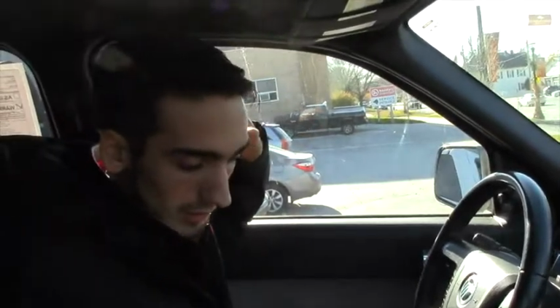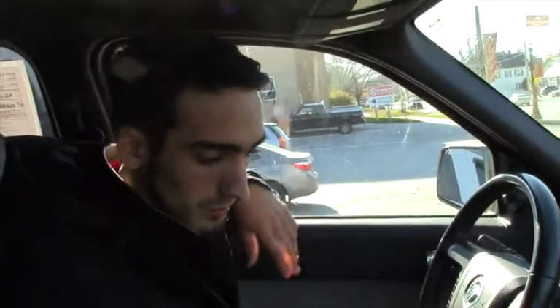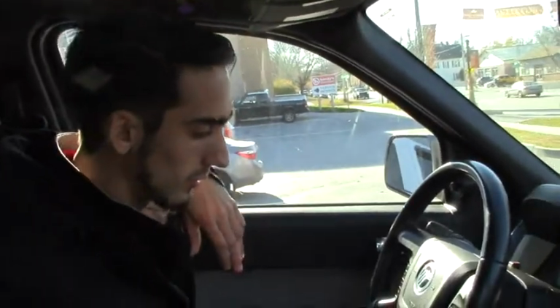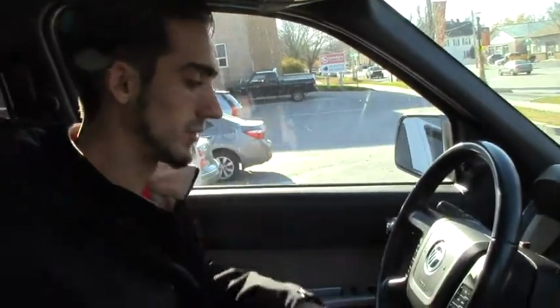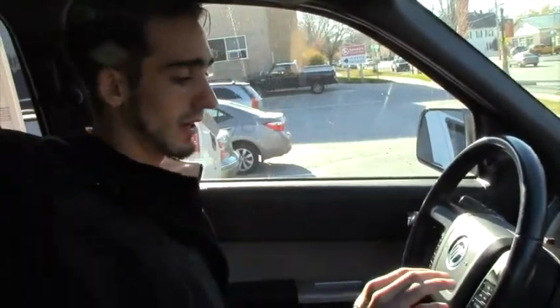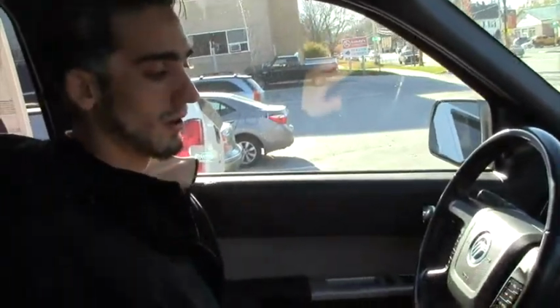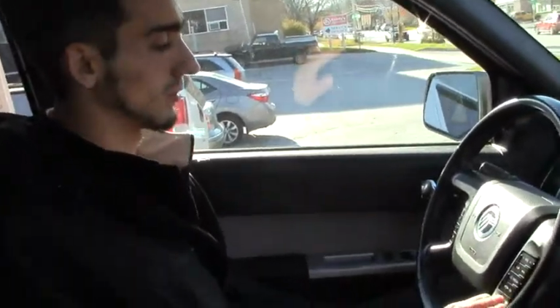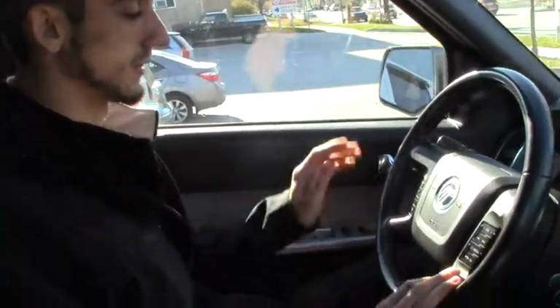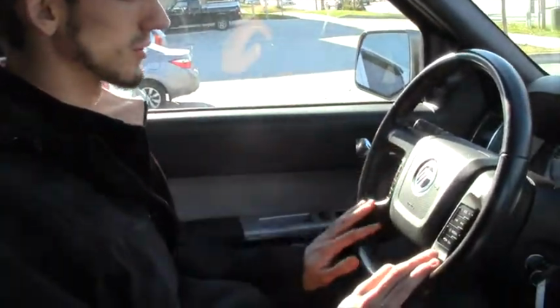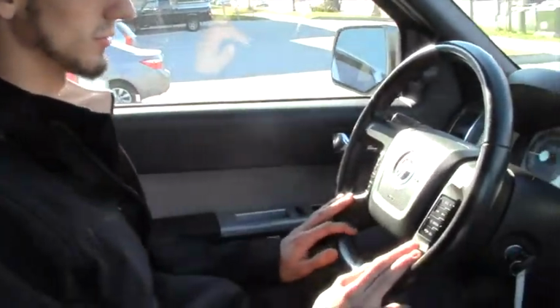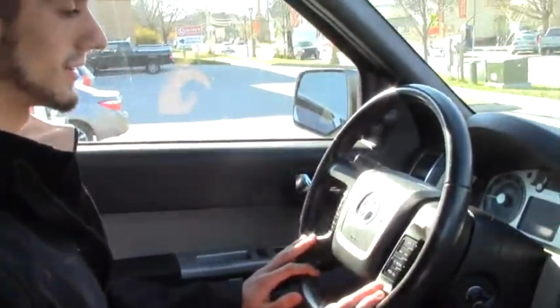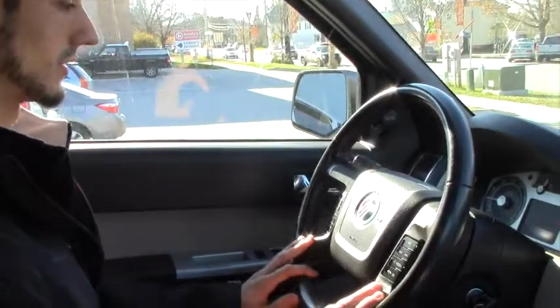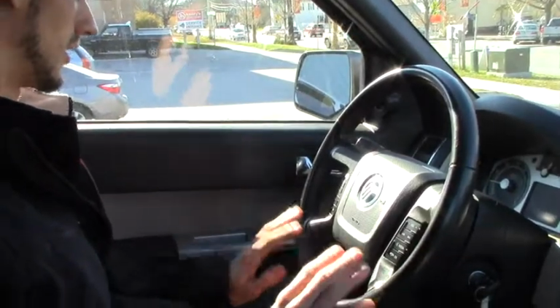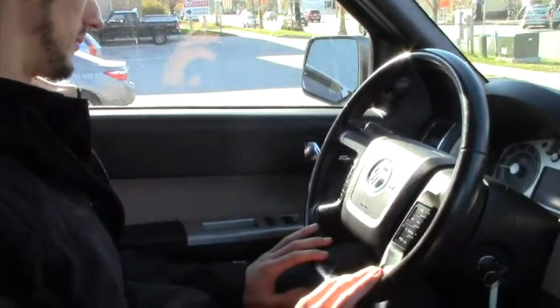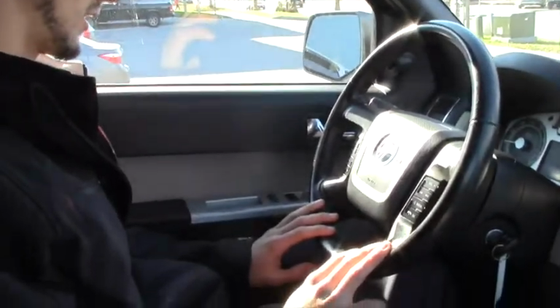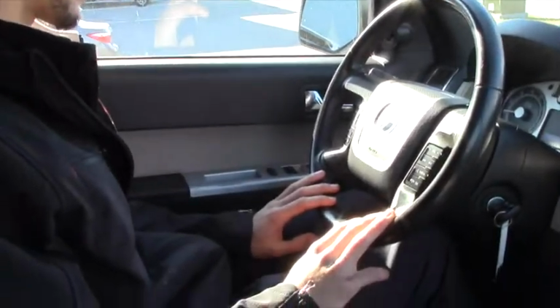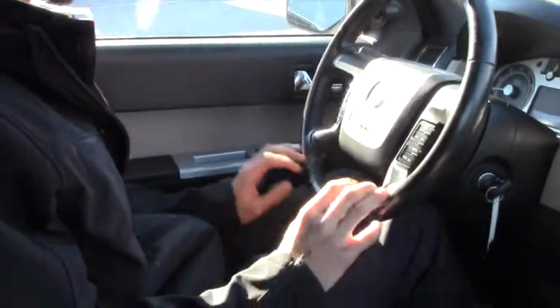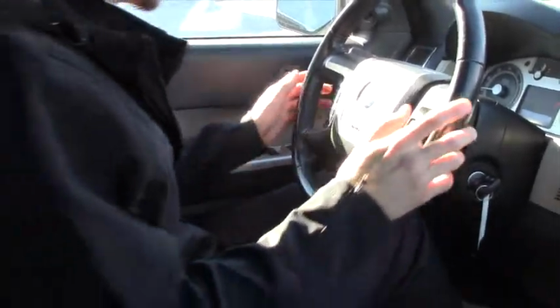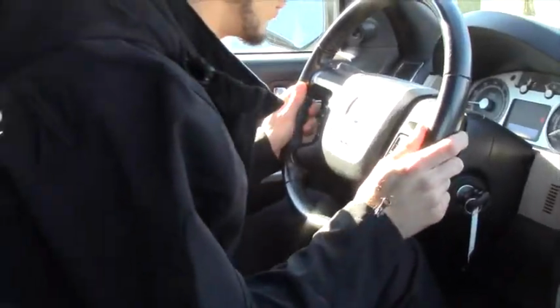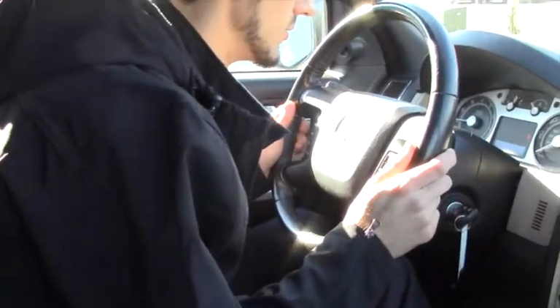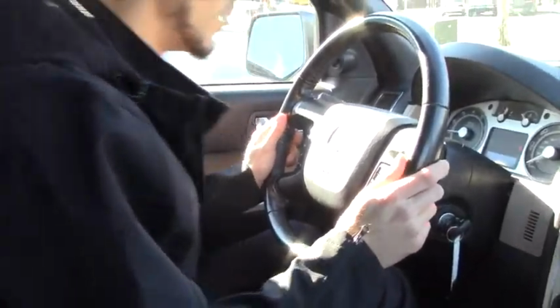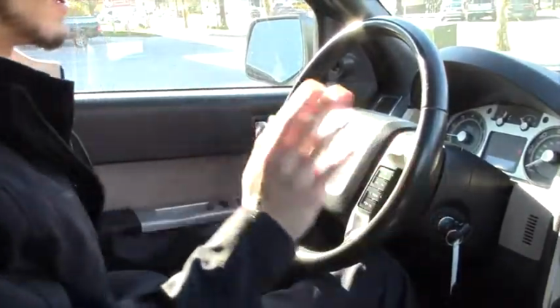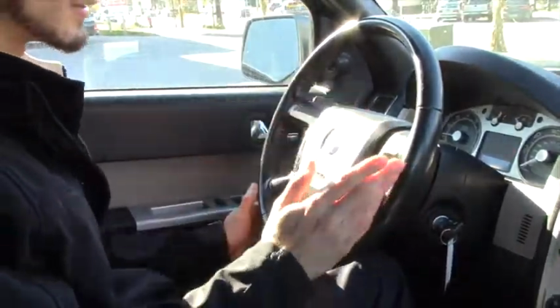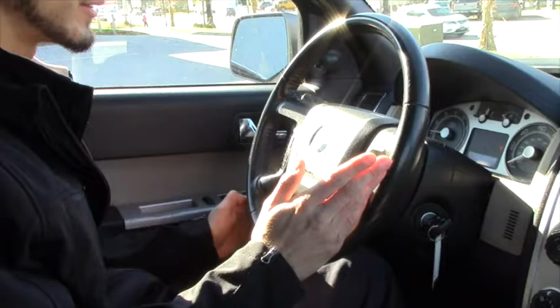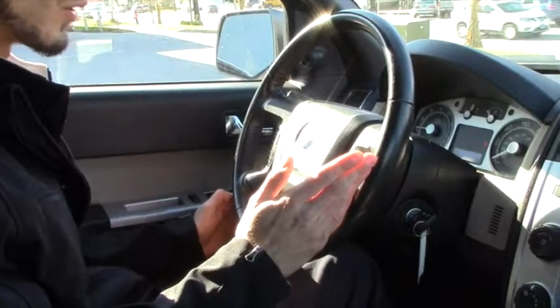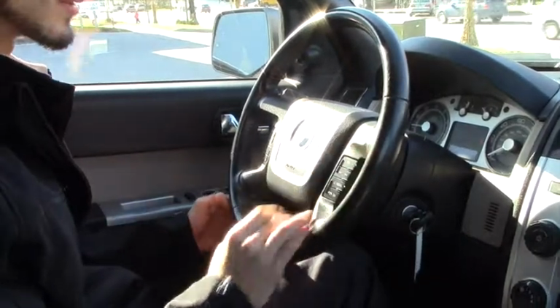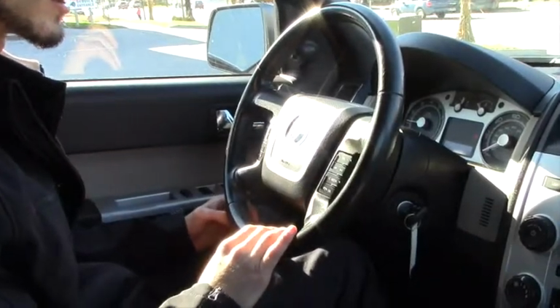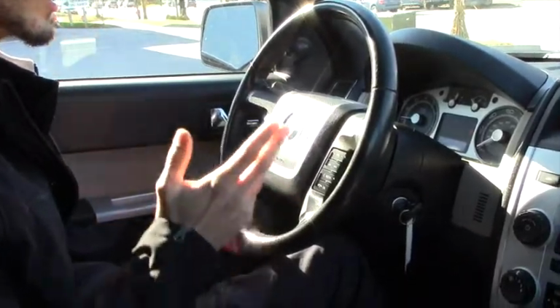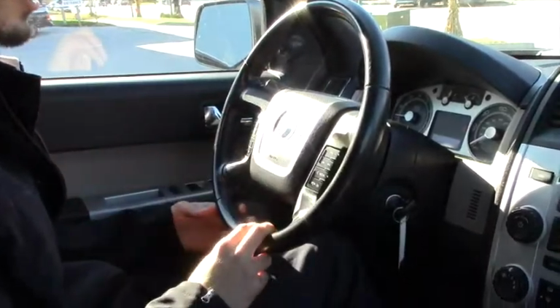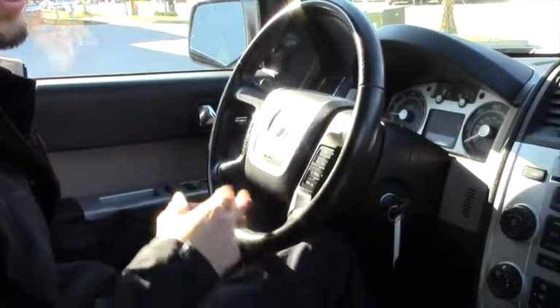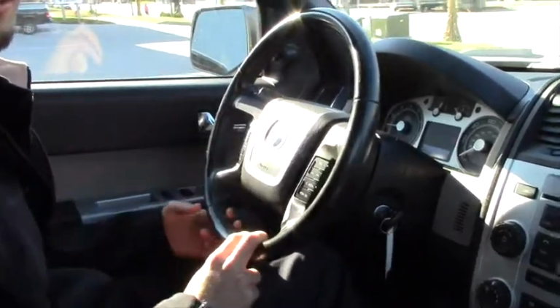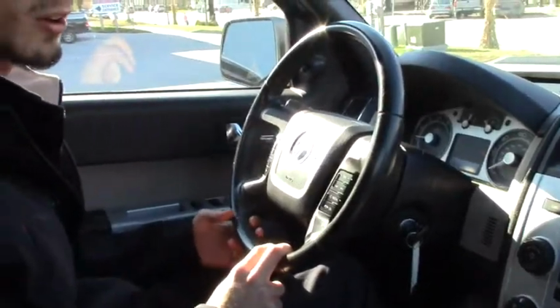It has some pretty cool features. You're going to have your volume controls and your cruise controls right in the steering wheel. You do have auto lights and auto windows. It does have 61,000 miles on it, which is not bad for the year at all.